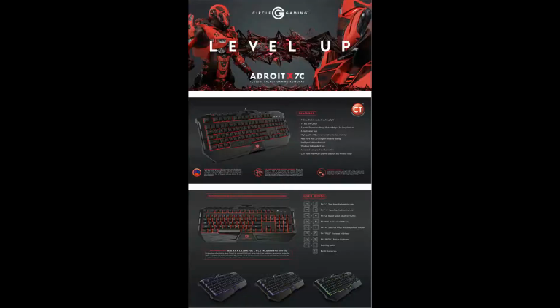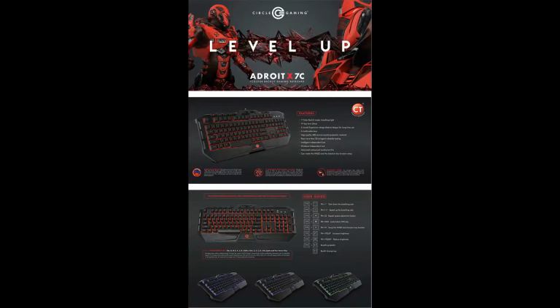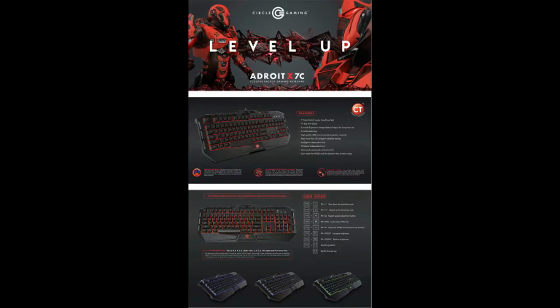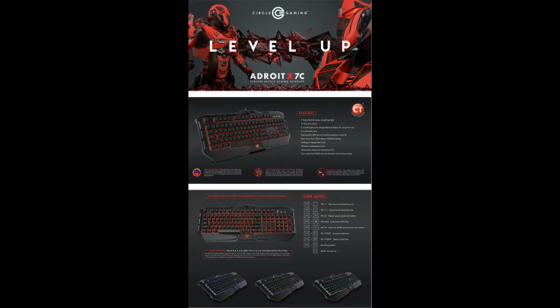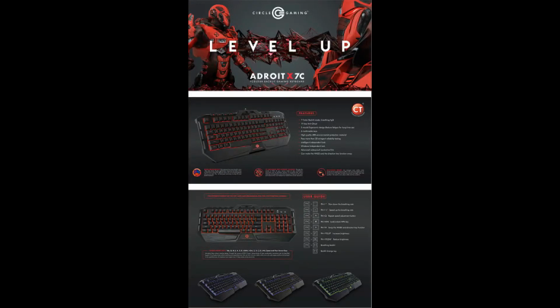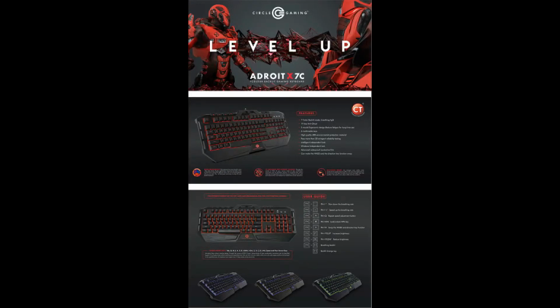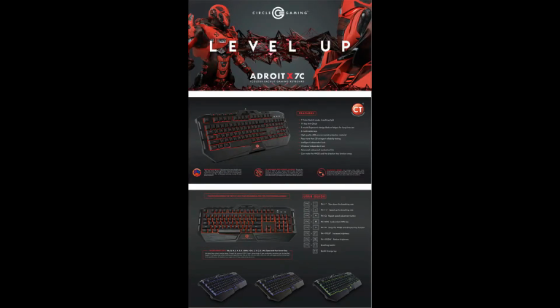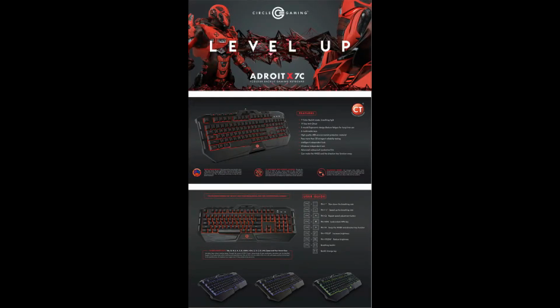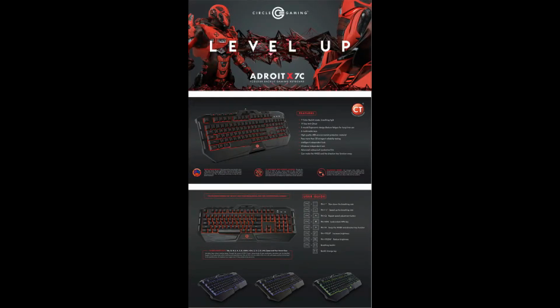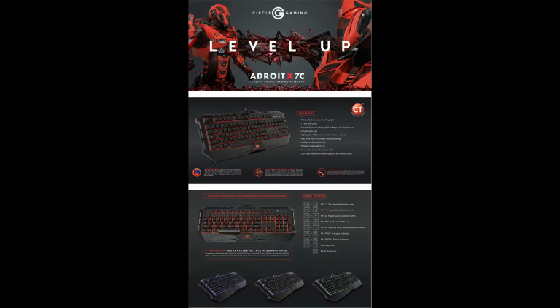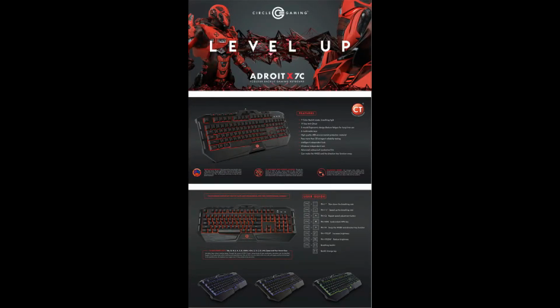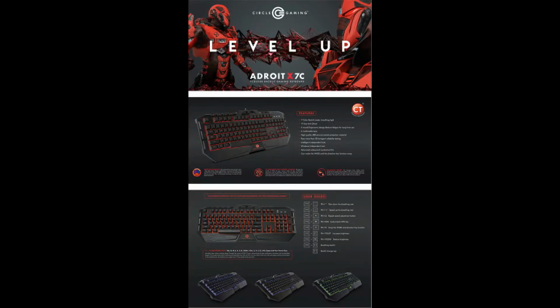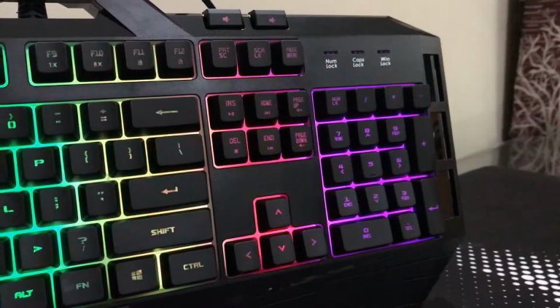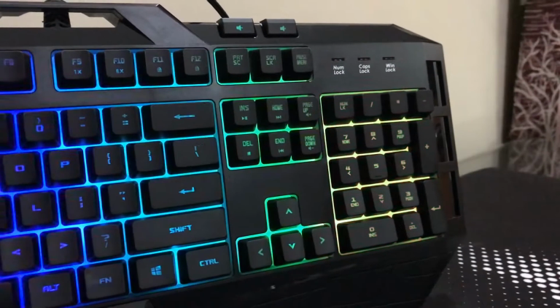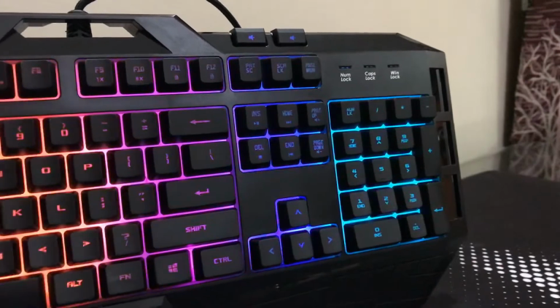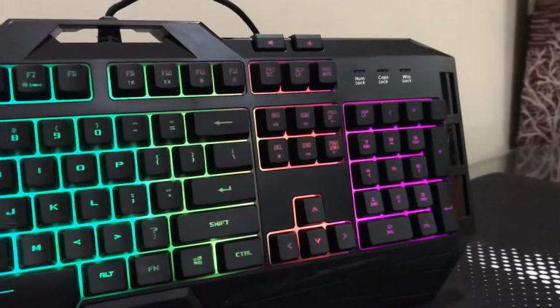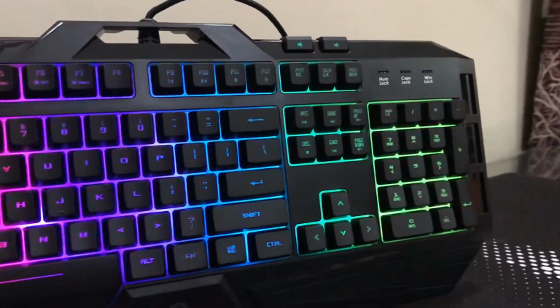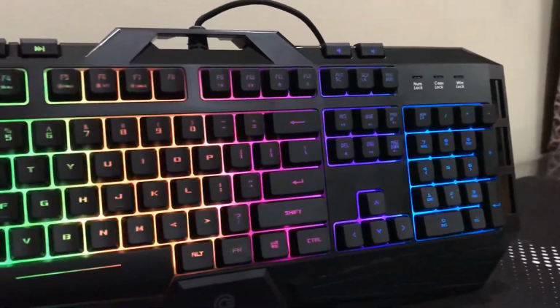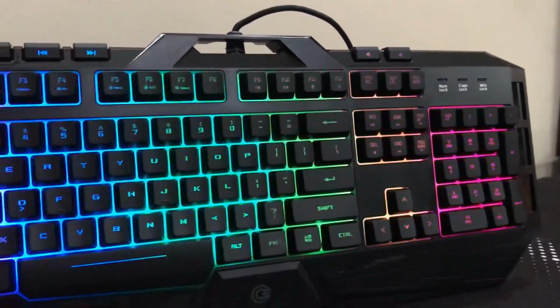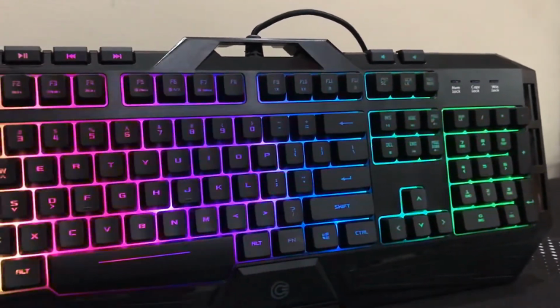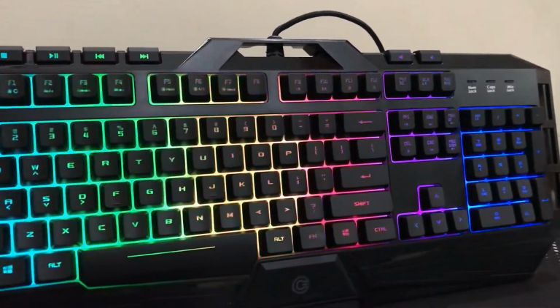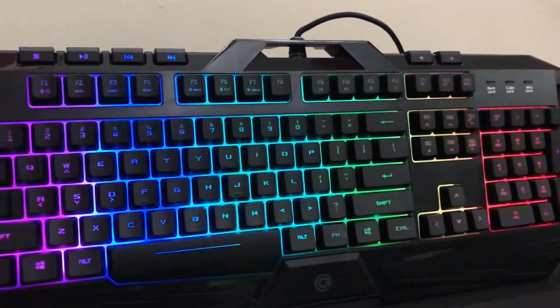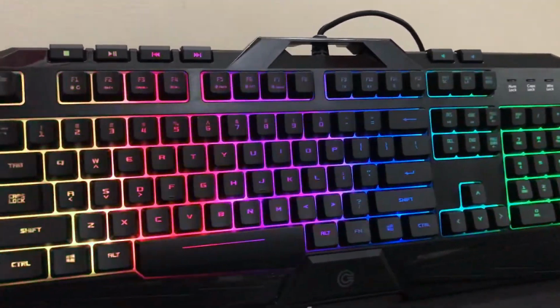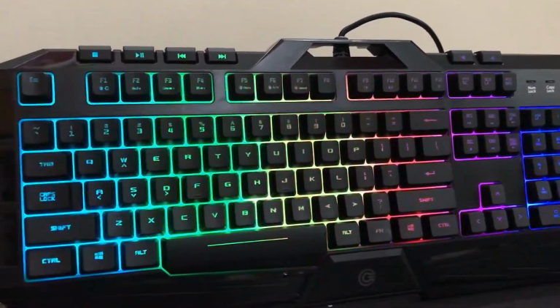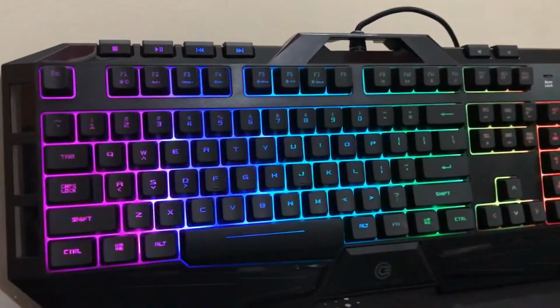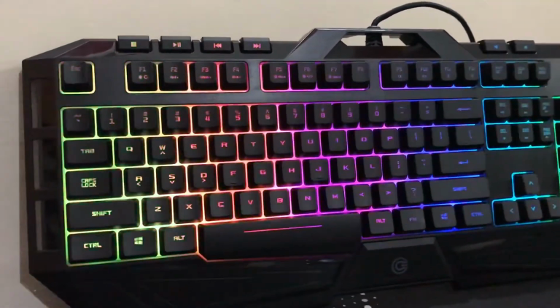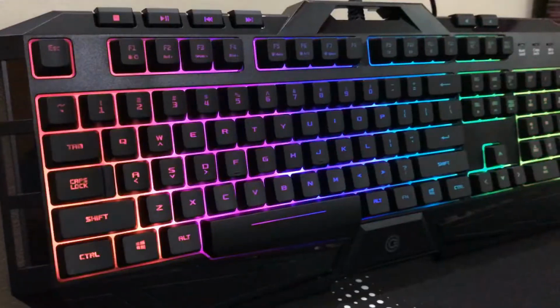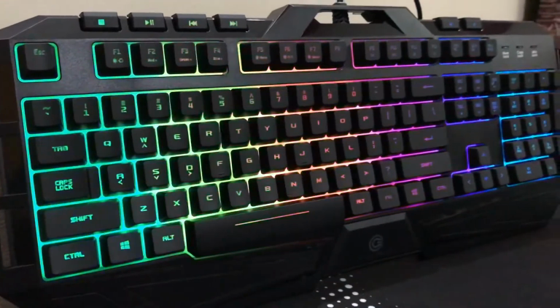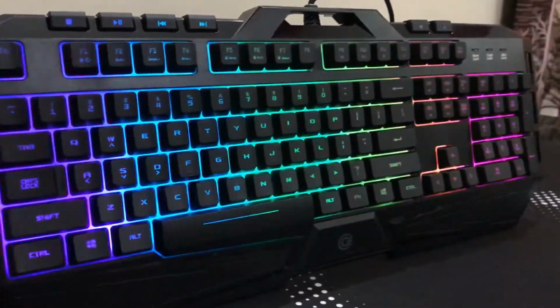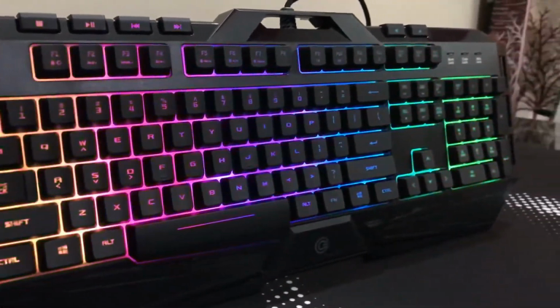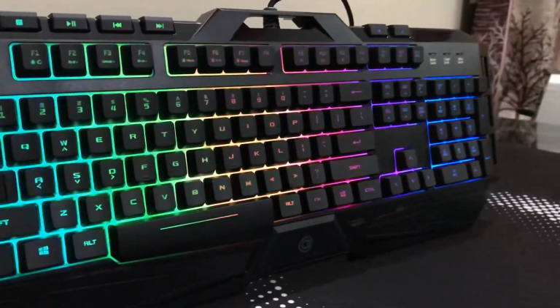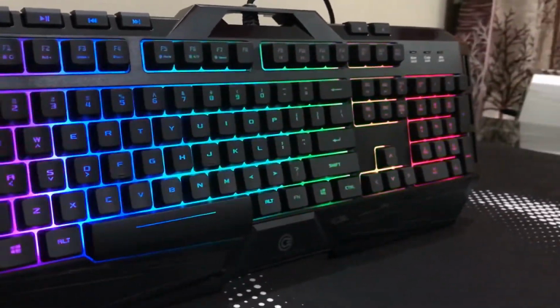The X7C variant has a 7-color backlit with some lighting effects, but this RGB variant offers more effects and also has 9 color backlit options. However, this variant is a little bit more expensive than the X7C.